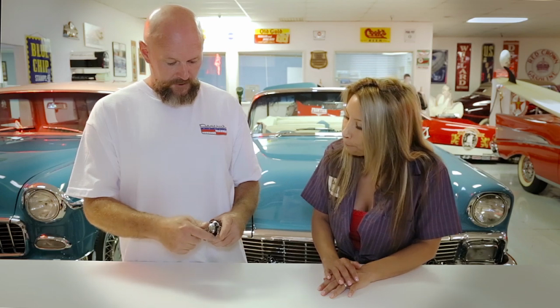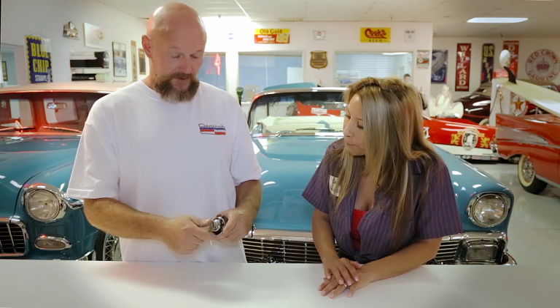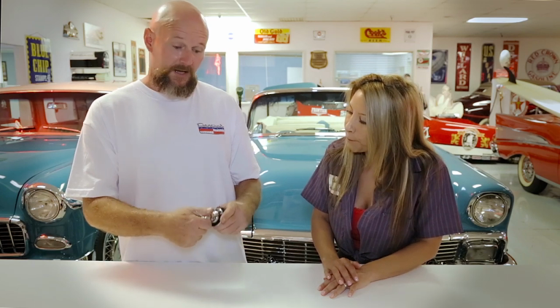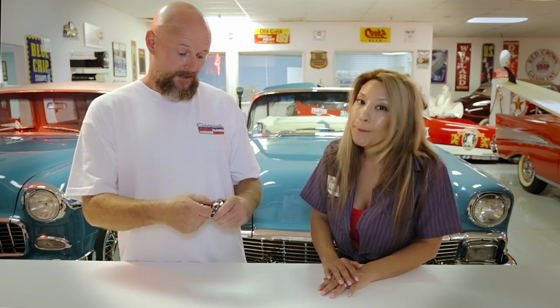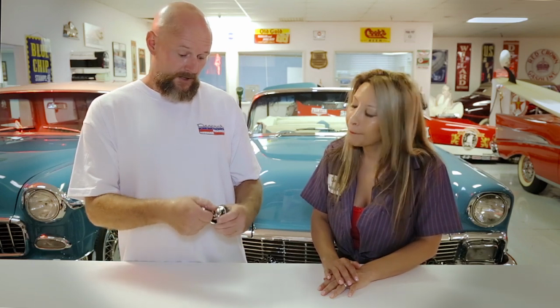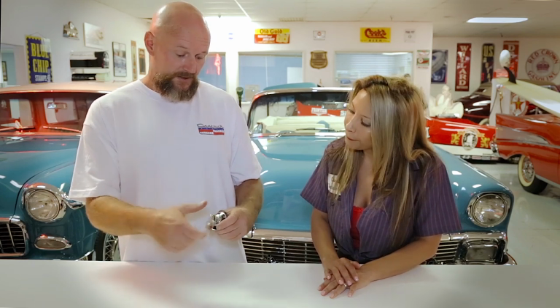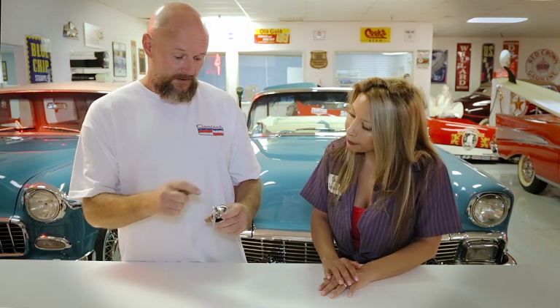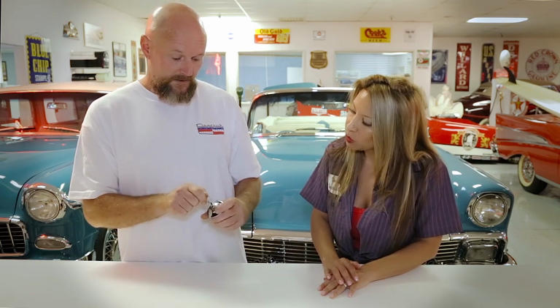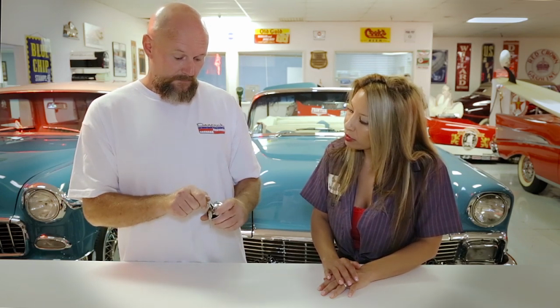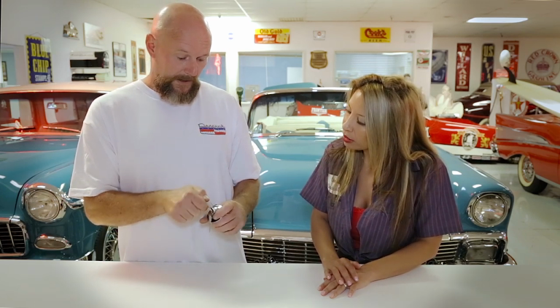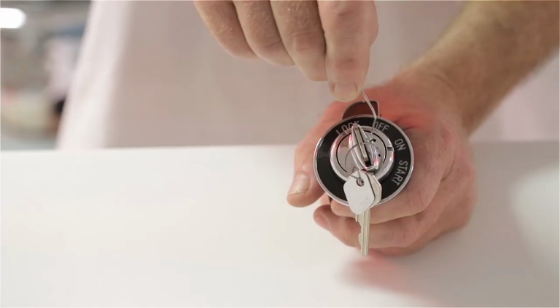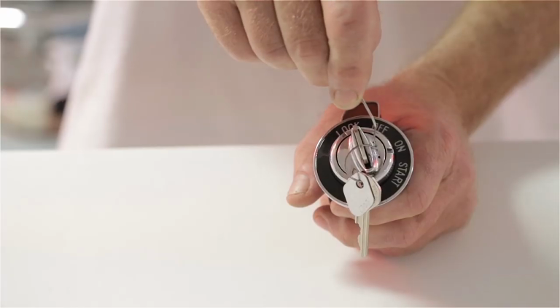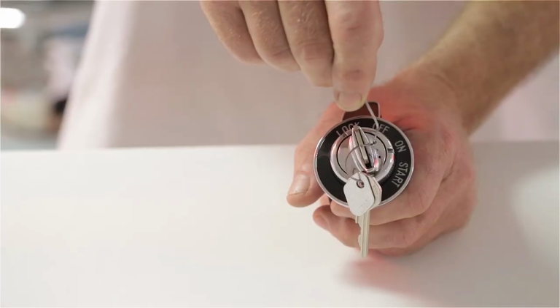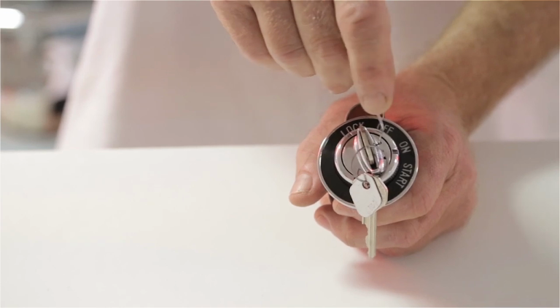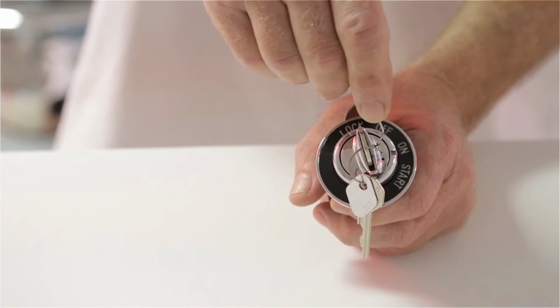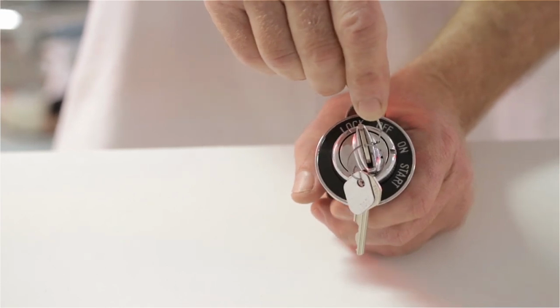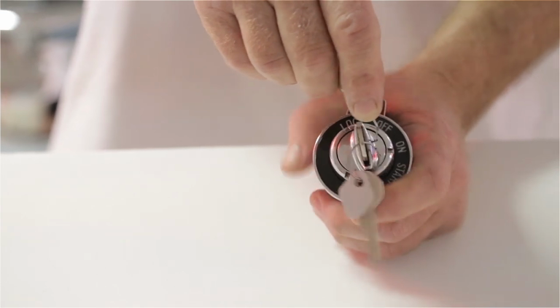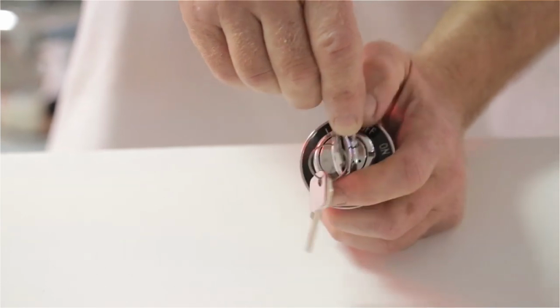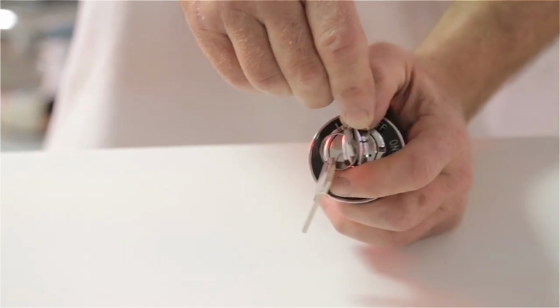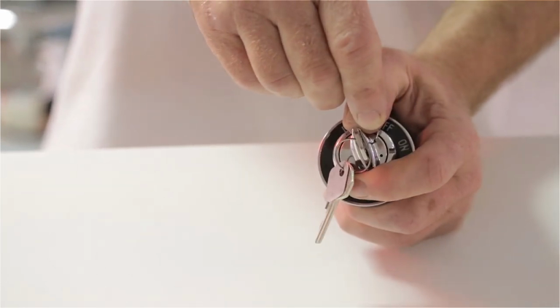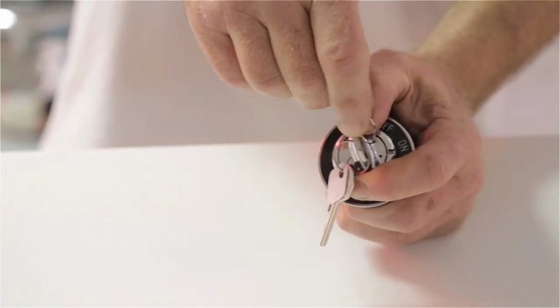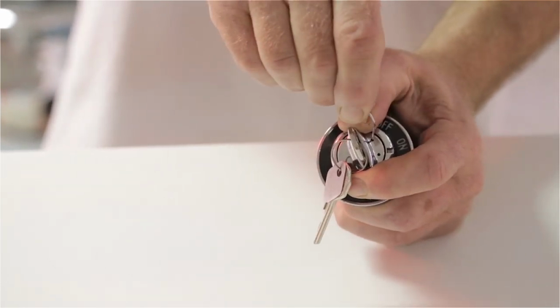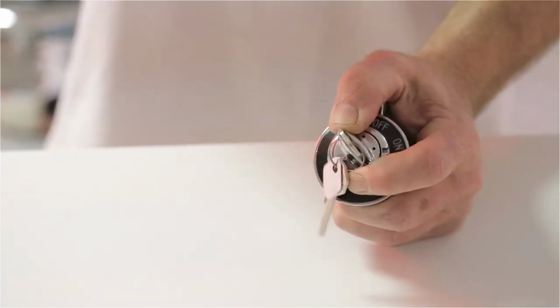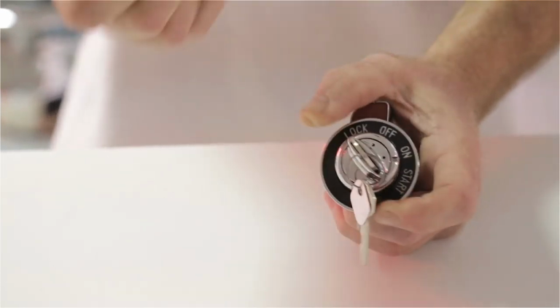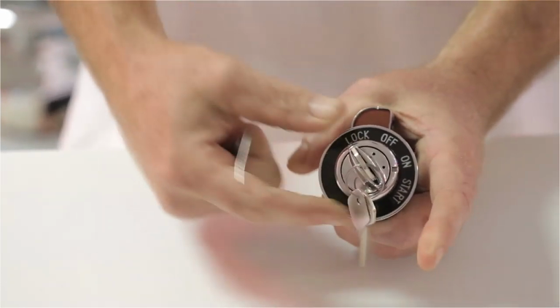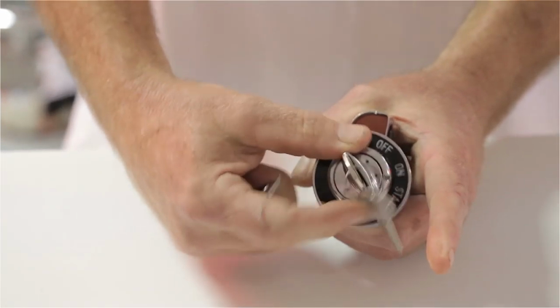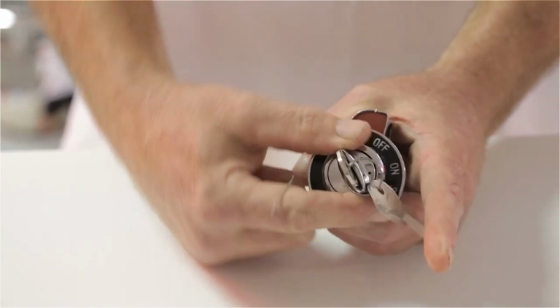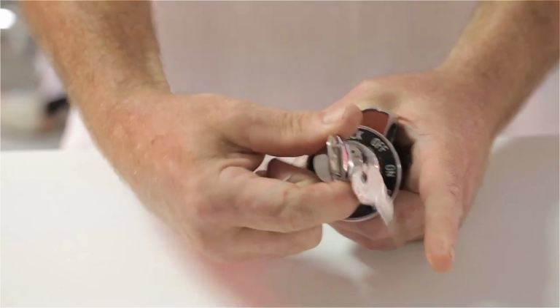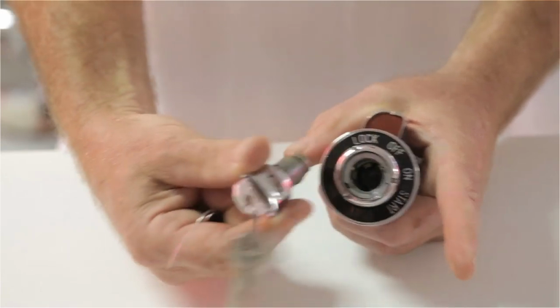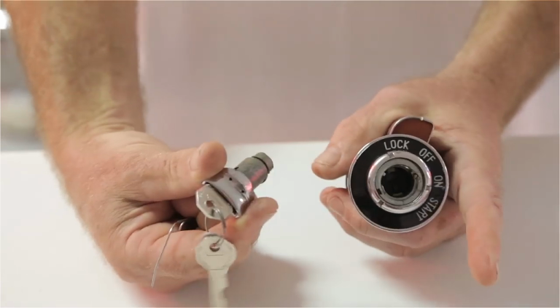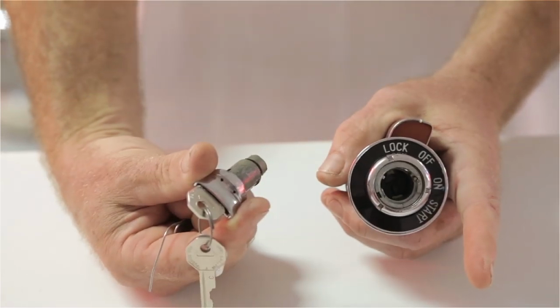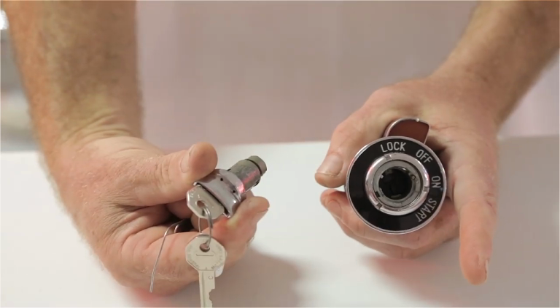Then you put the key in the lock position, put the paper clip in the little hole, you can feel the spring-loaded pin inside there, and then turn it counterclockwise — give it a little pressure and it'll pop right out.